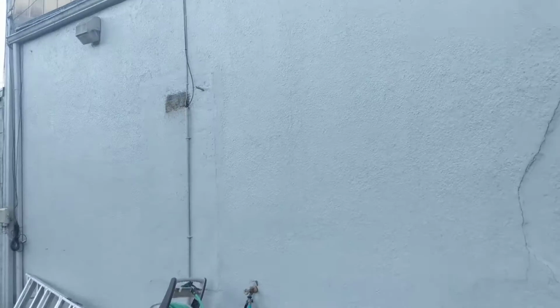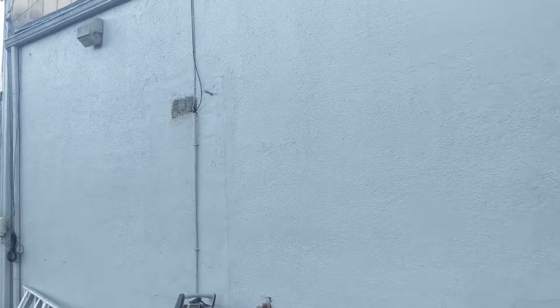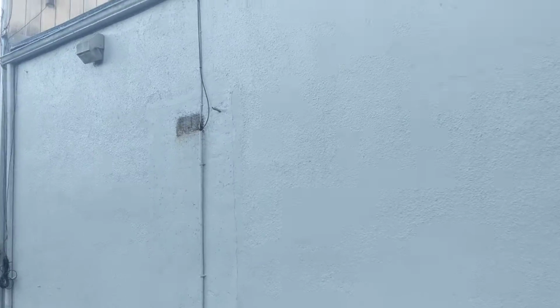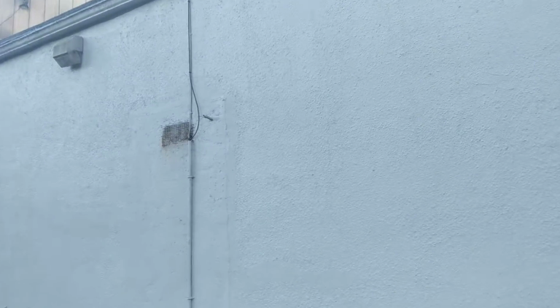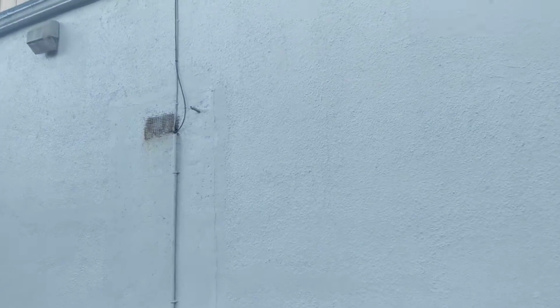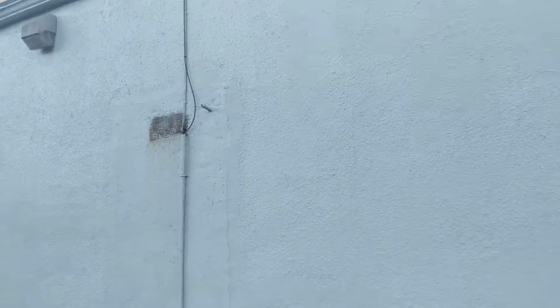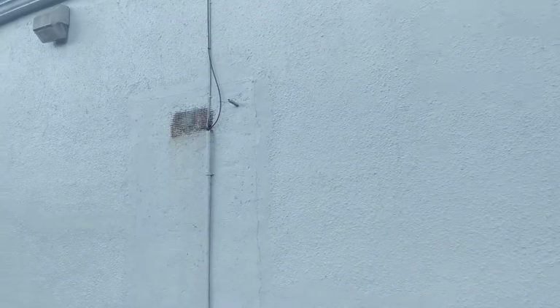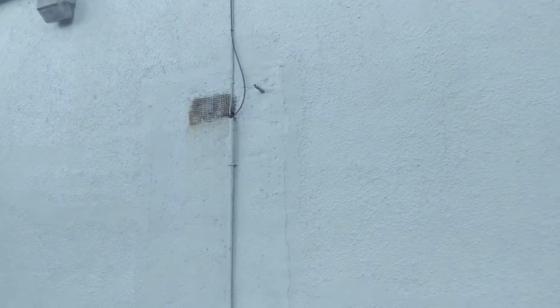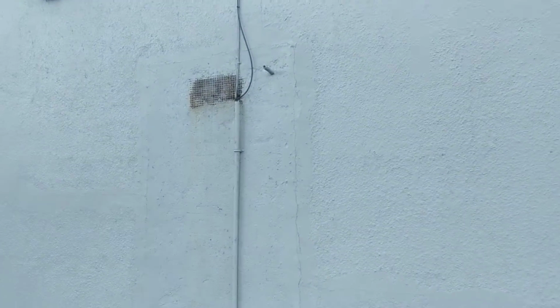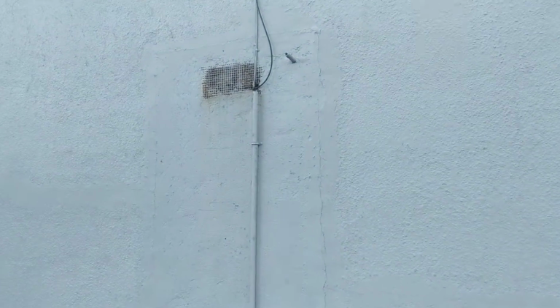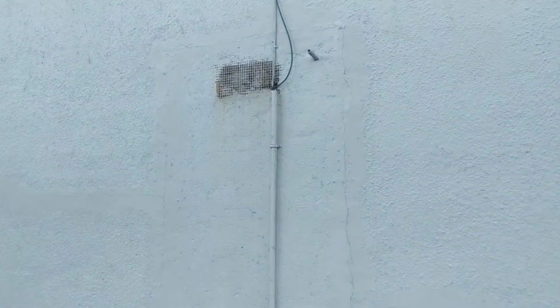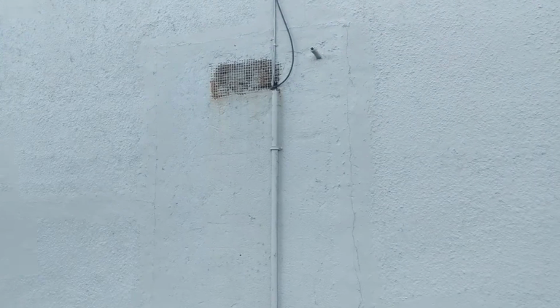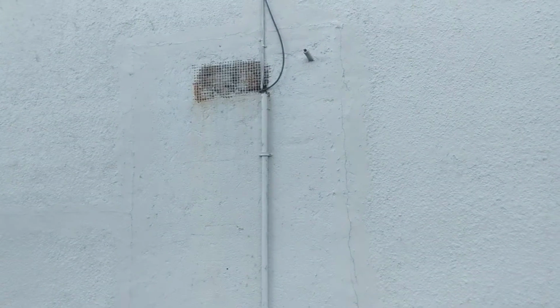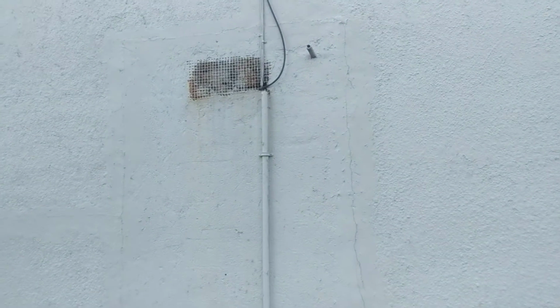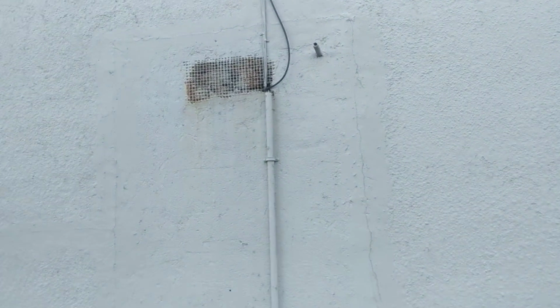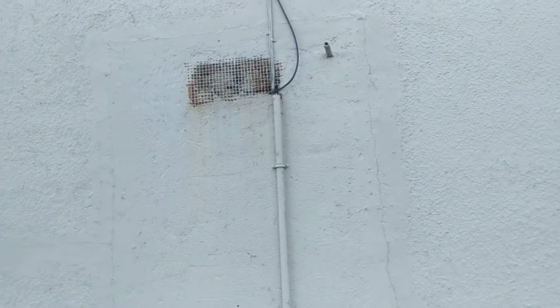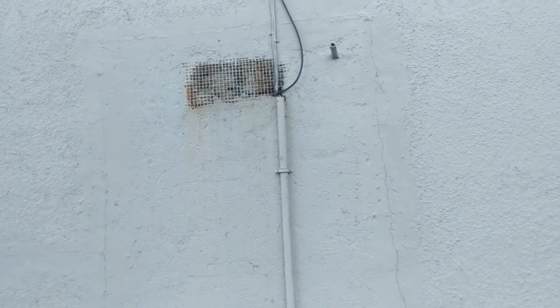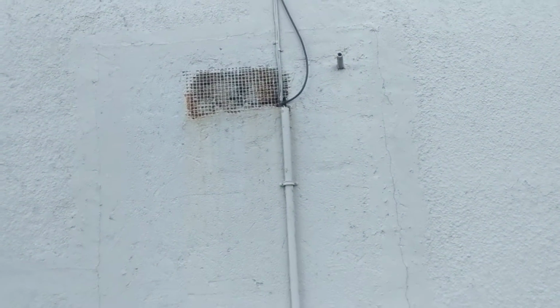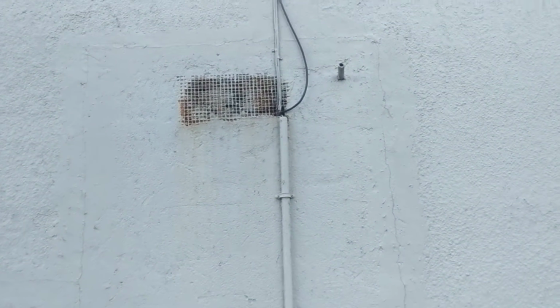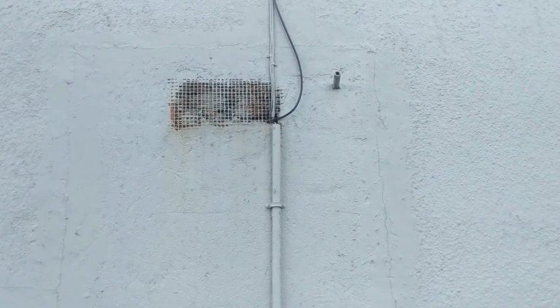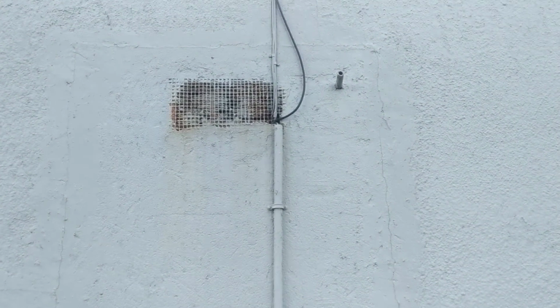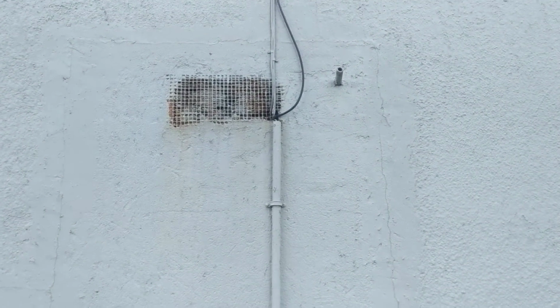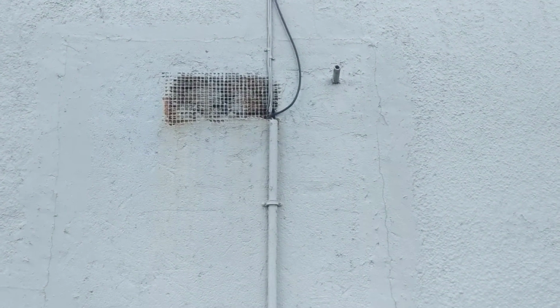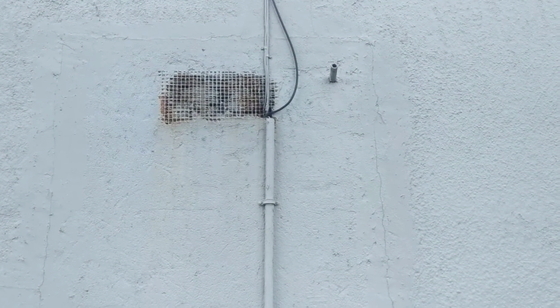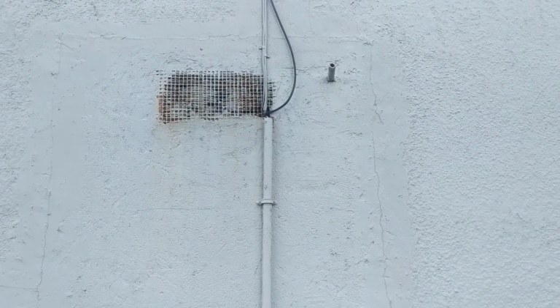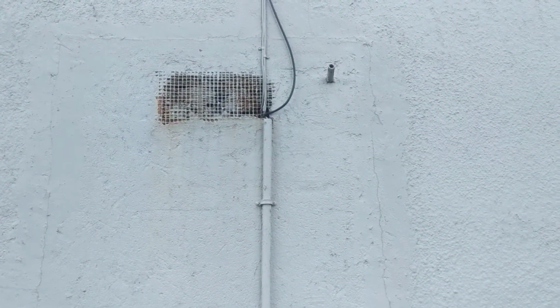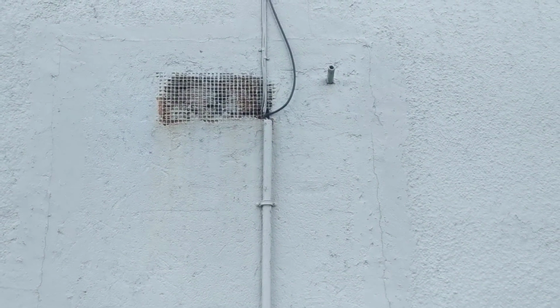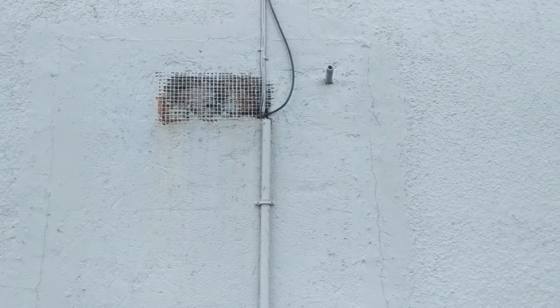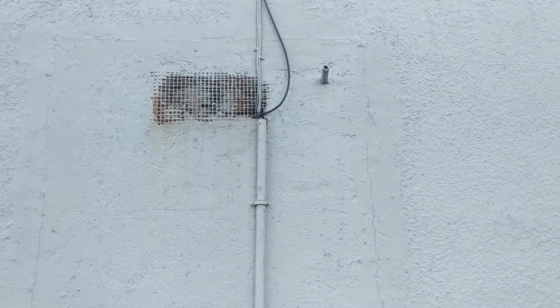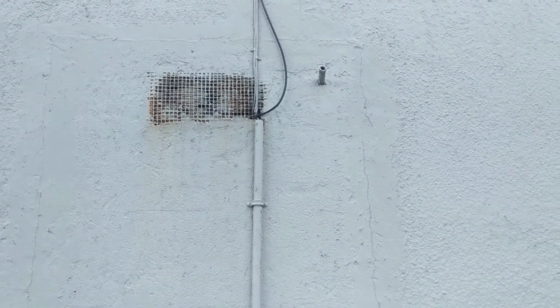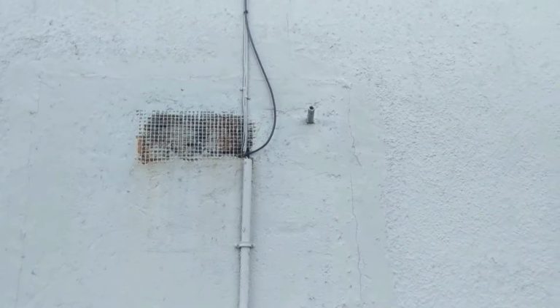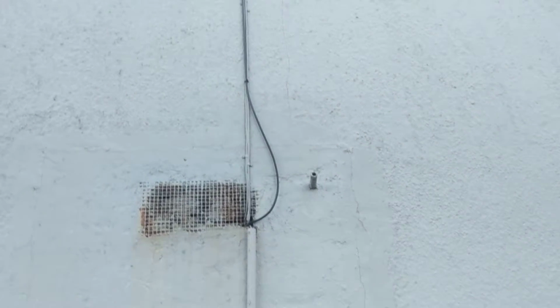We have a screen at the rear portion of the structure as well, which has been breached, and this also could be considered a direct water entry point.